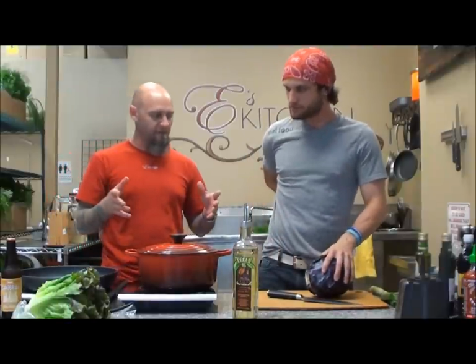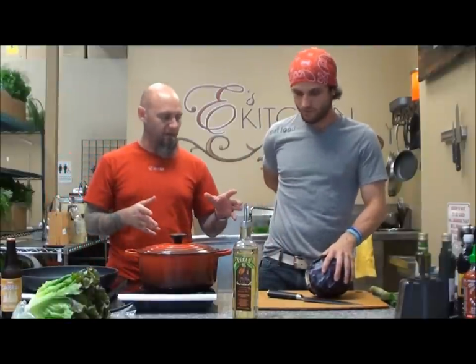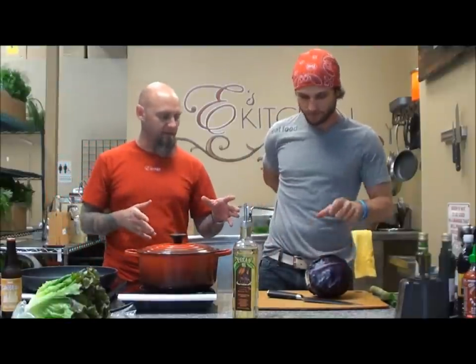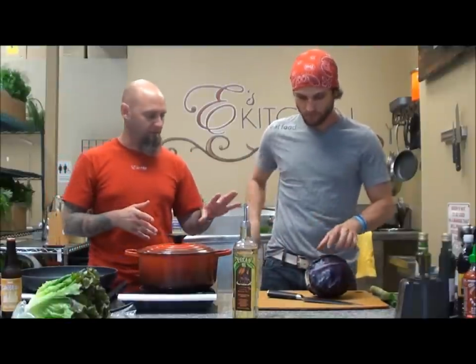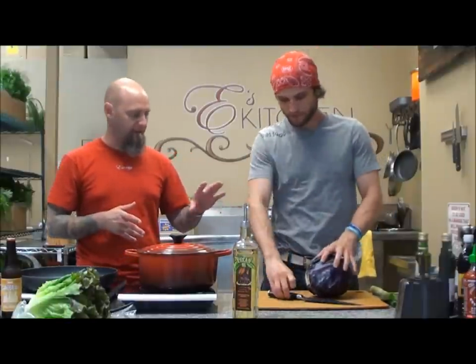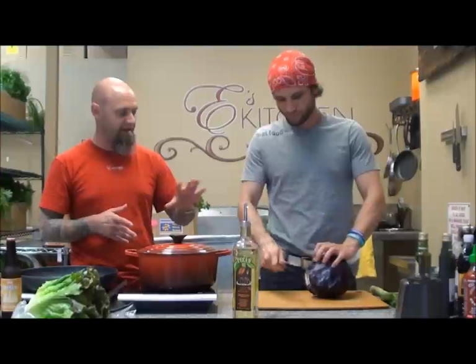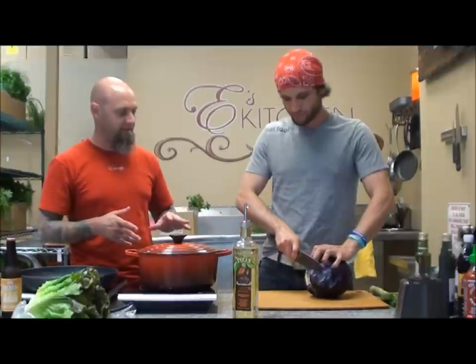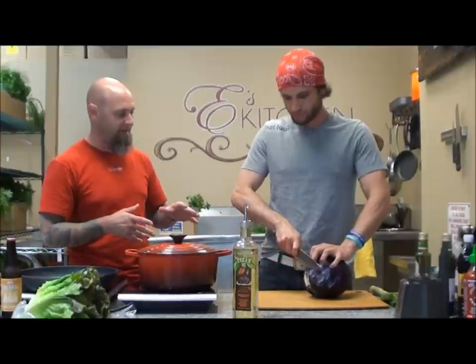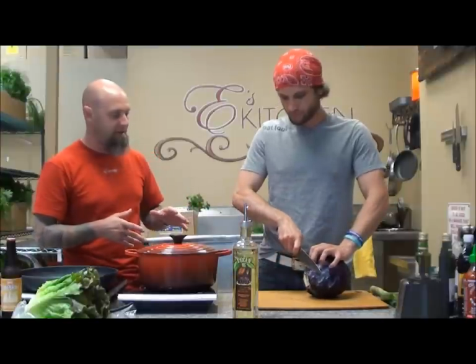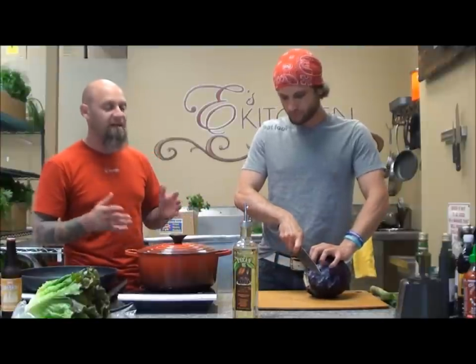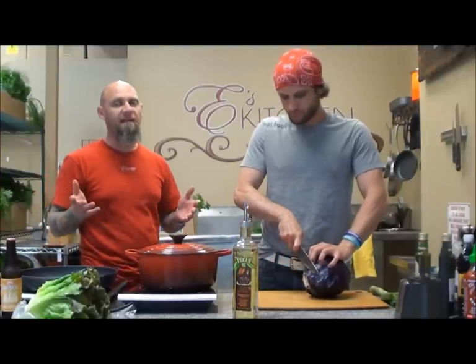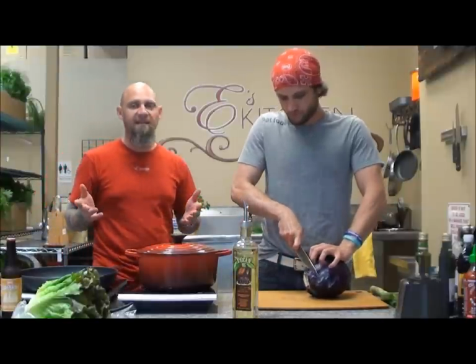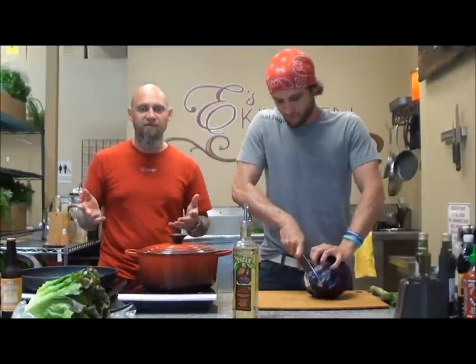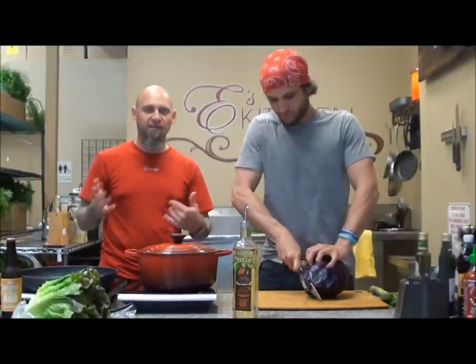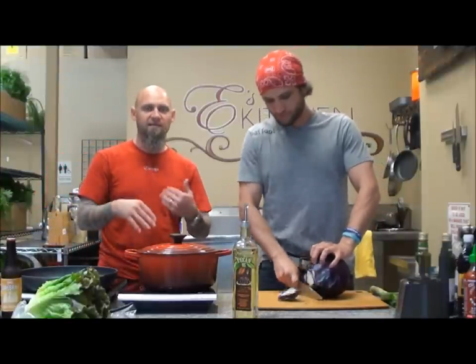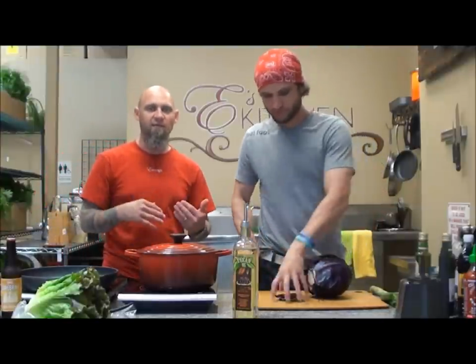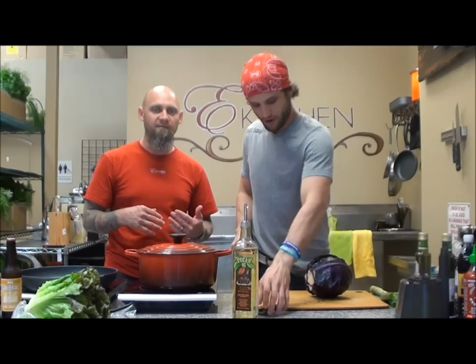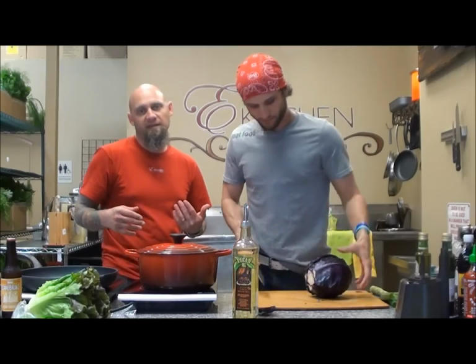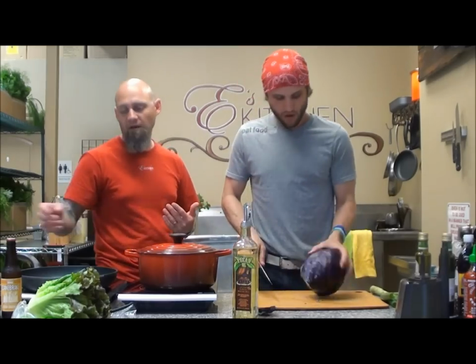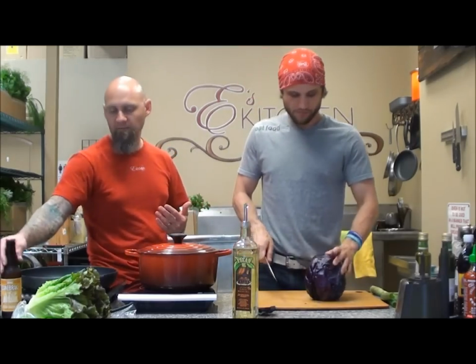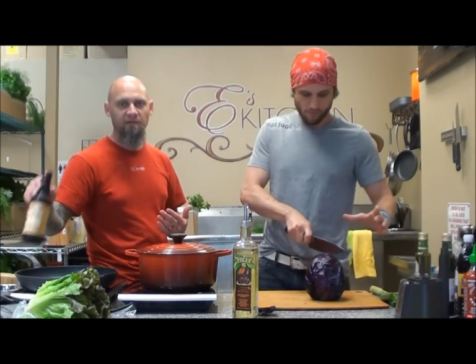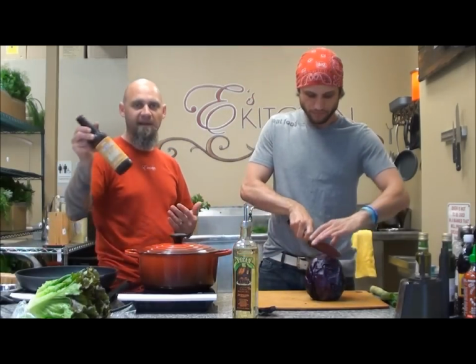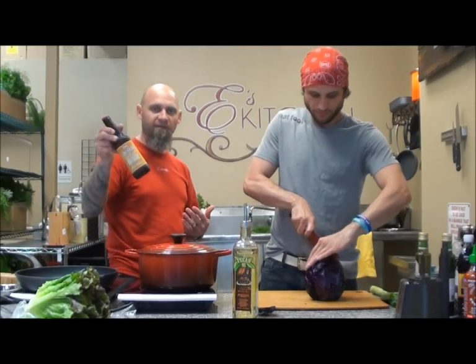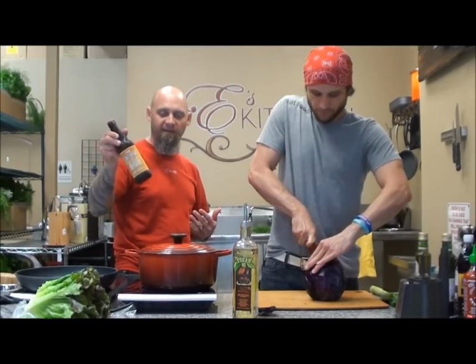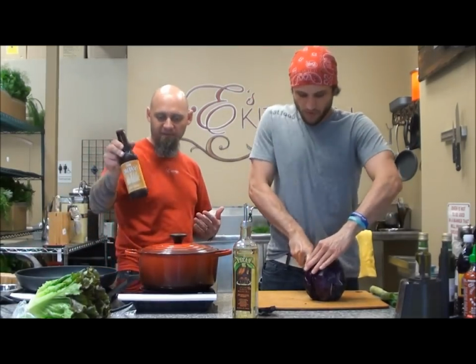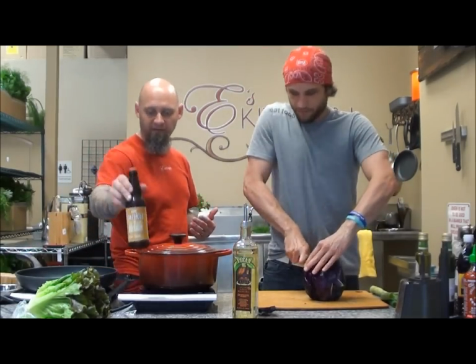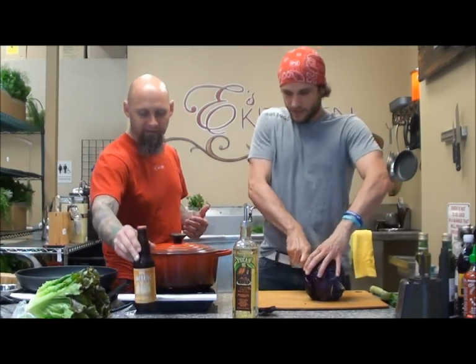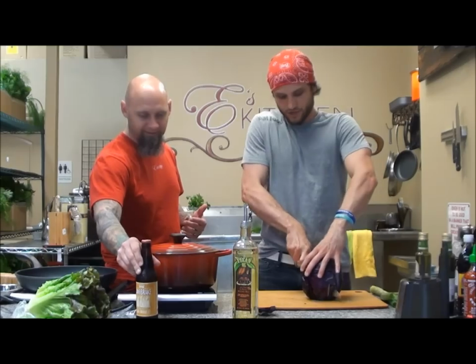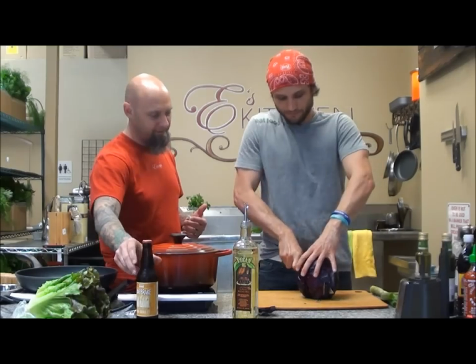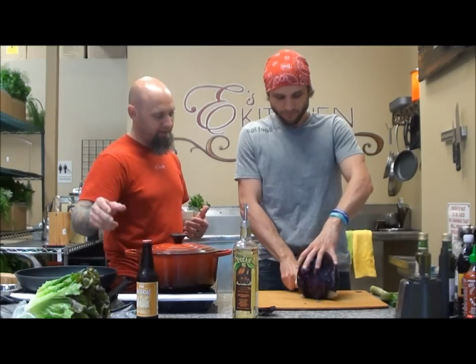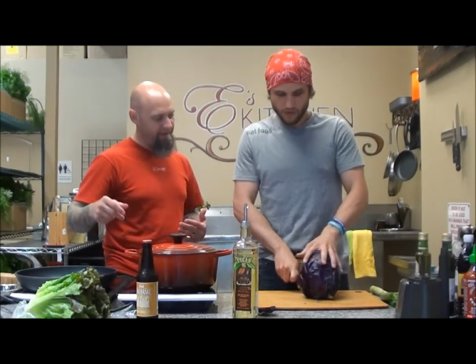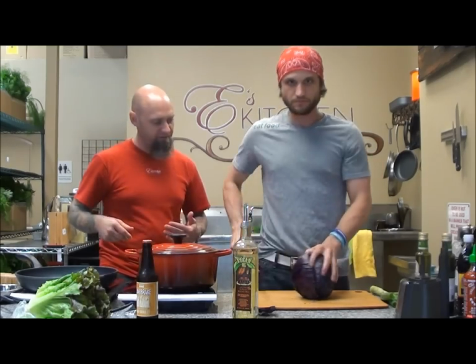We have that, and then we need a deglazing agent so that we're going to get stuff off the bottom. We said, might as well use some cane break from down there and do this. So we're going to have that also.